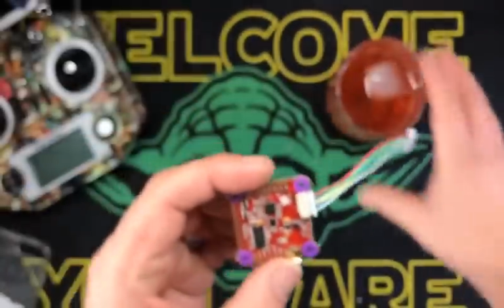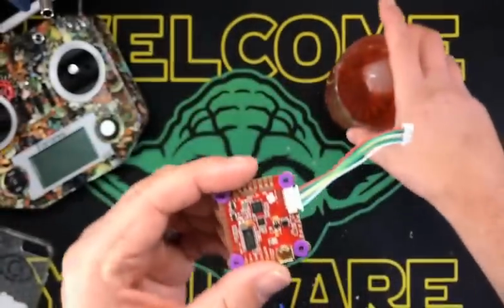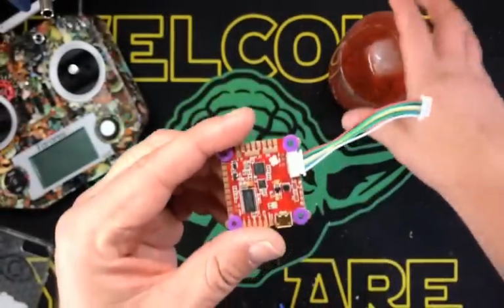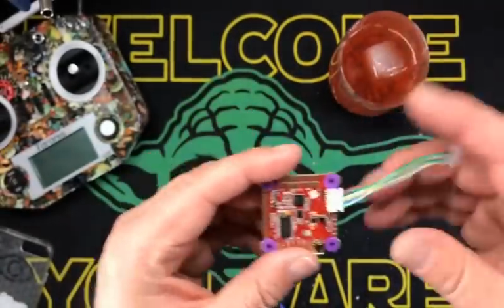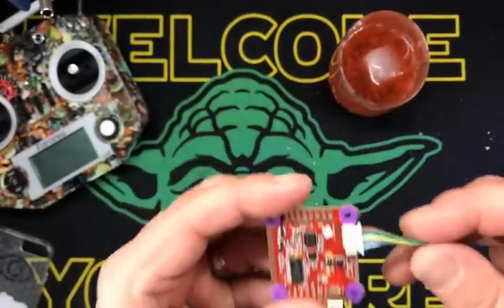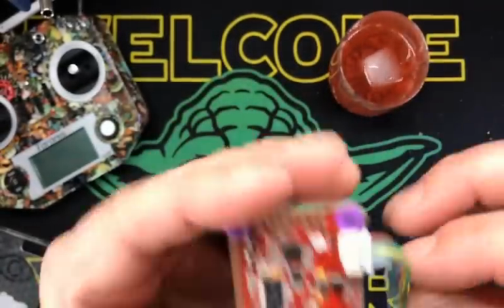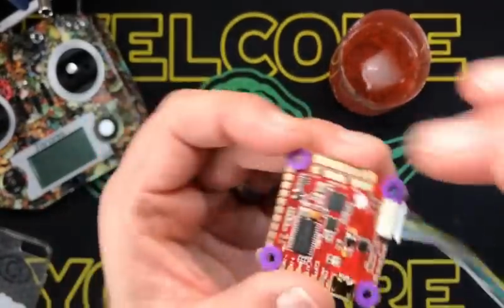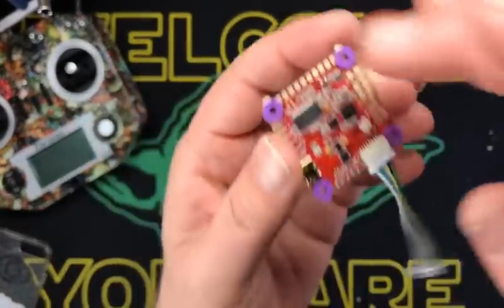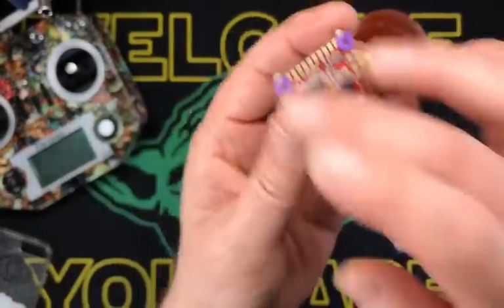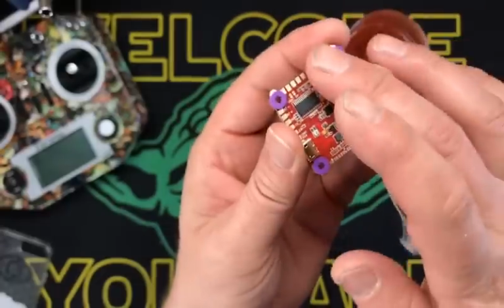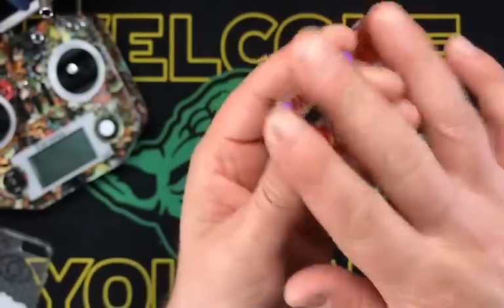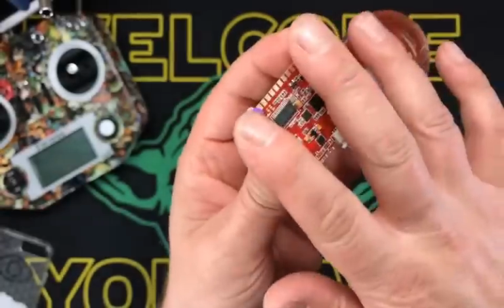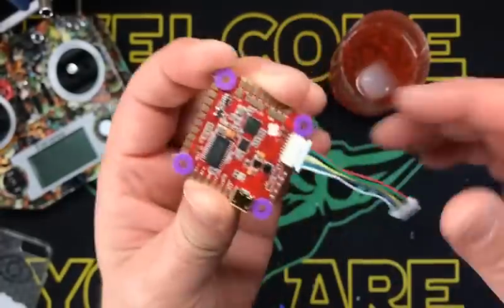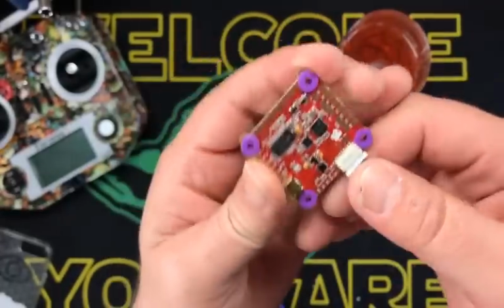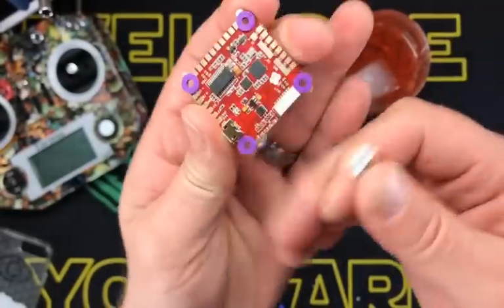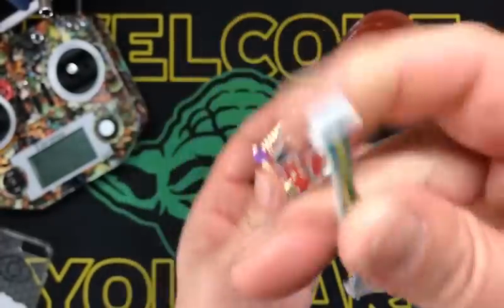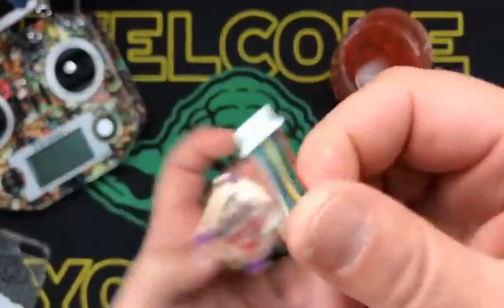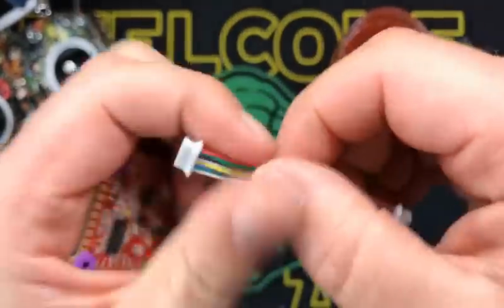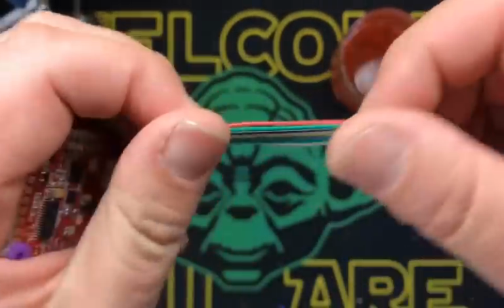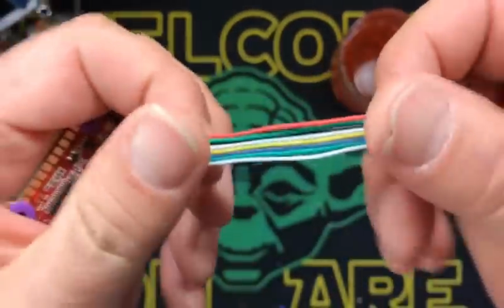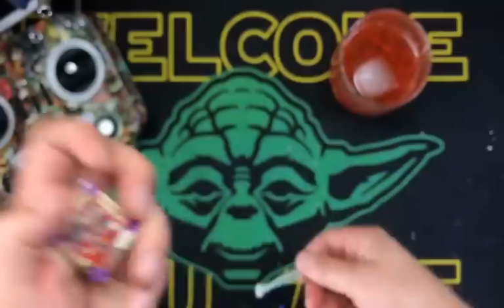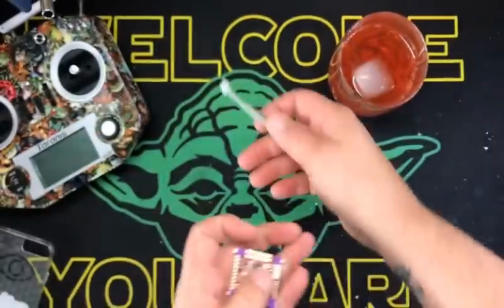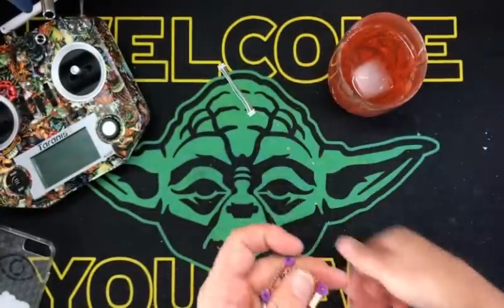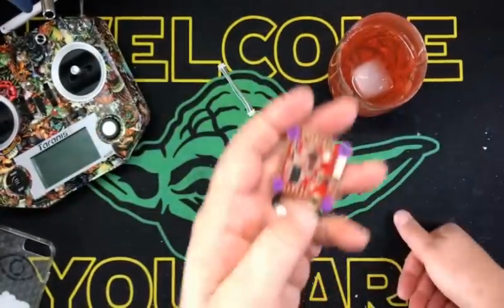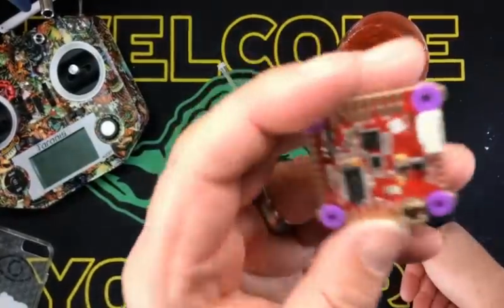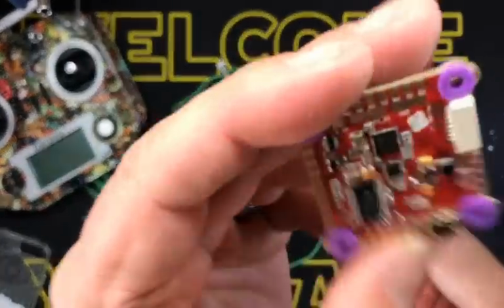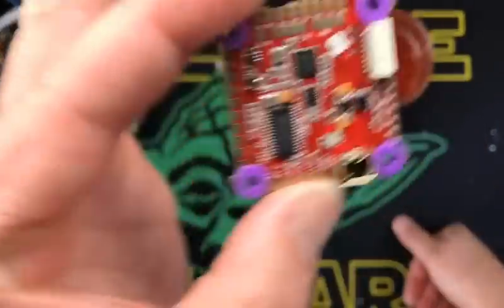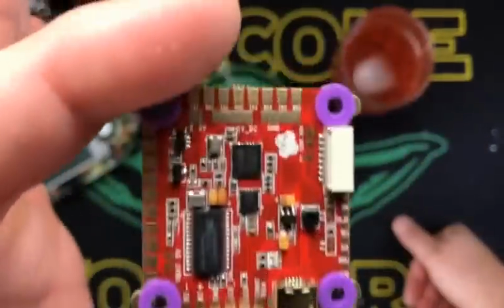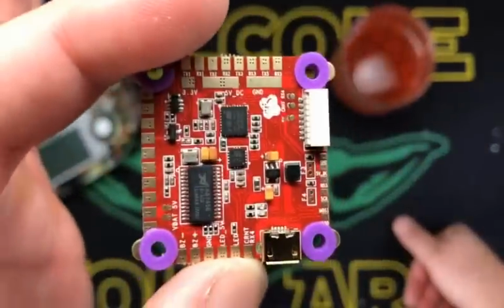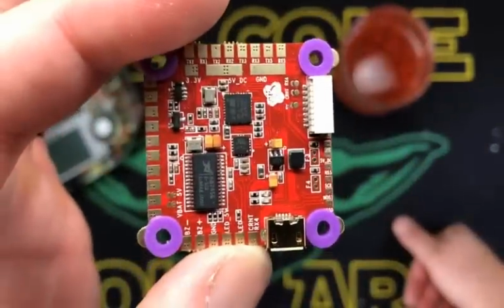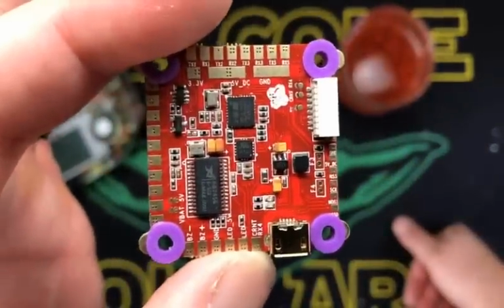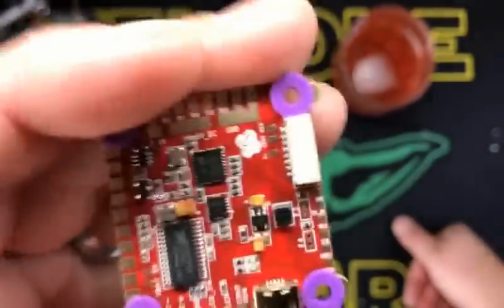It comes with four grommets — the iso mounts — and it's got the little cable, the dingly-dingly that goes into your ESC and all that good stuff.